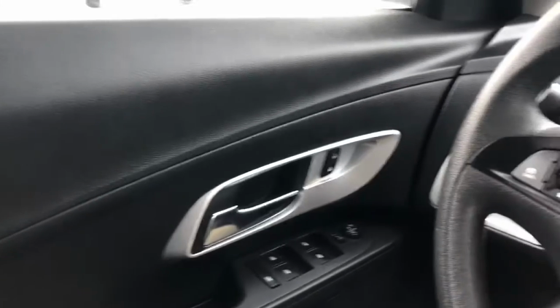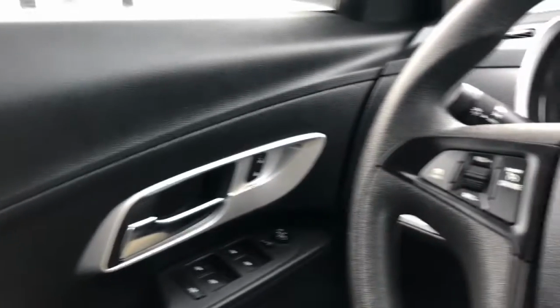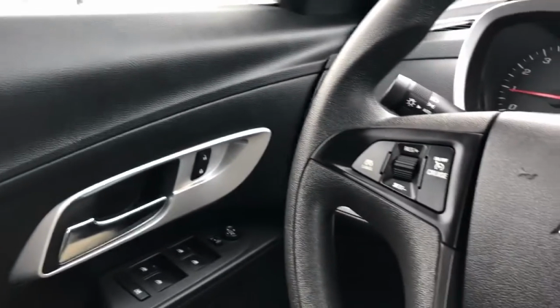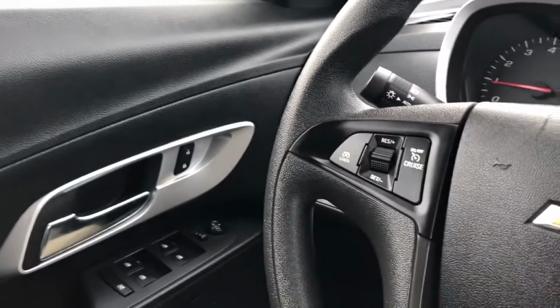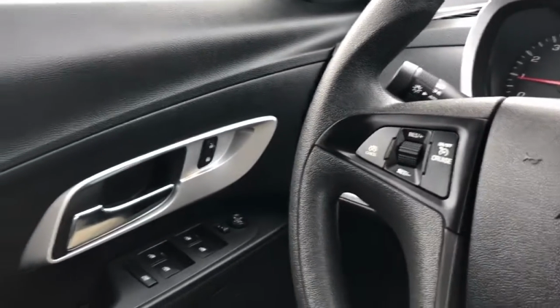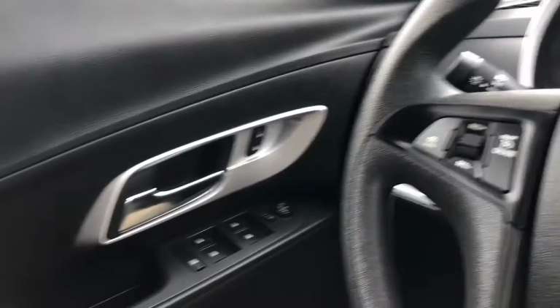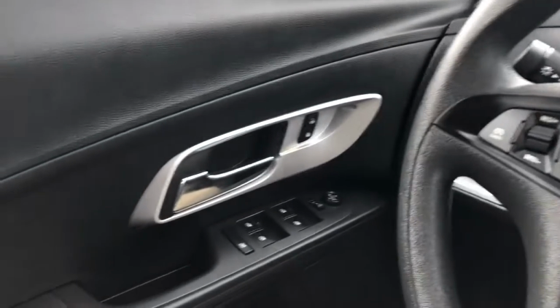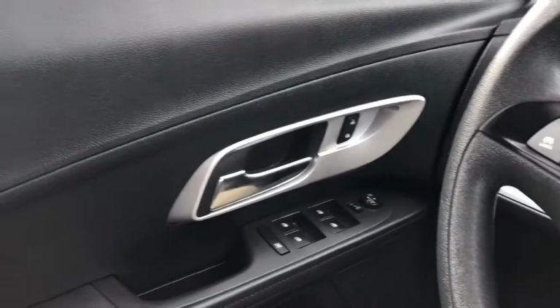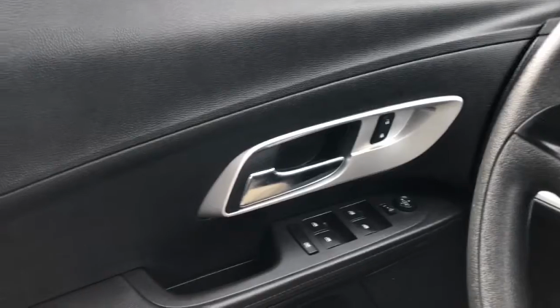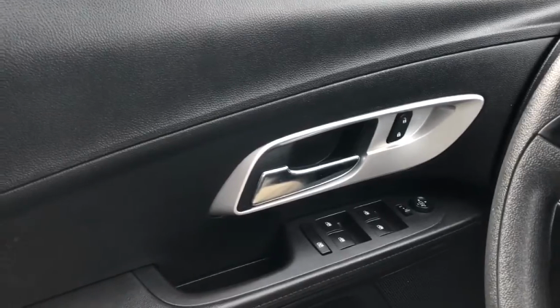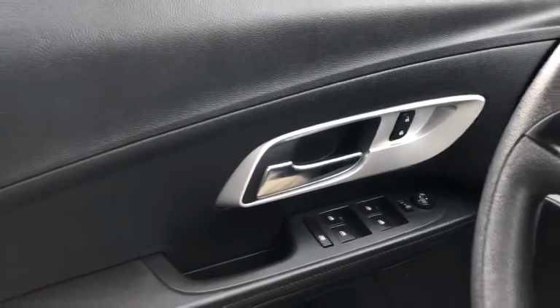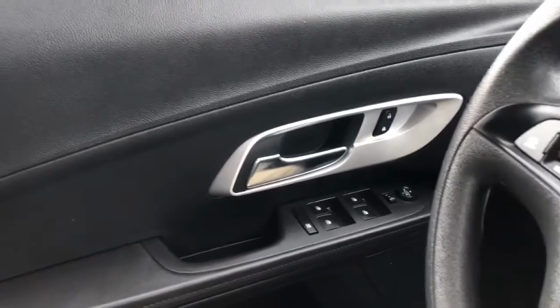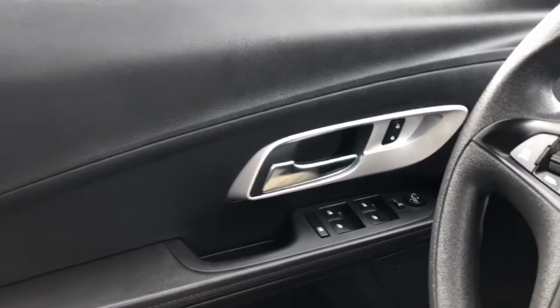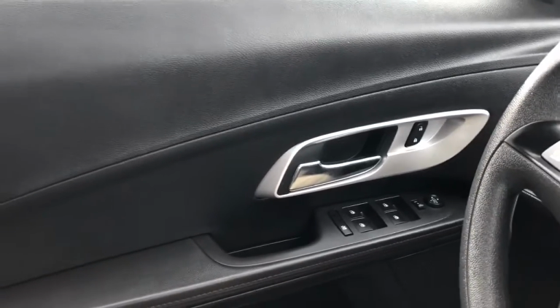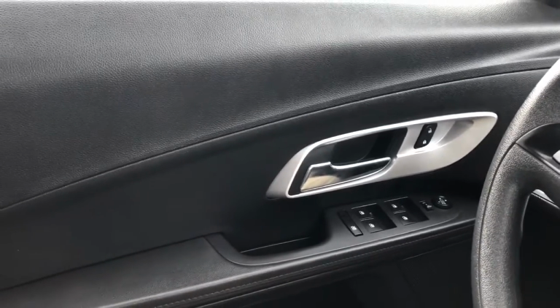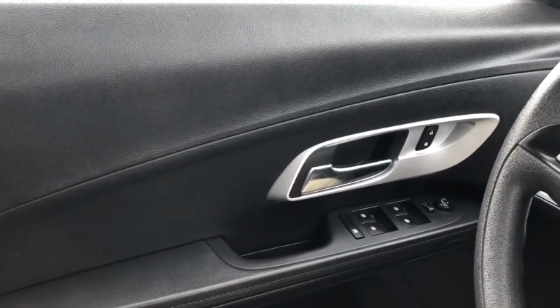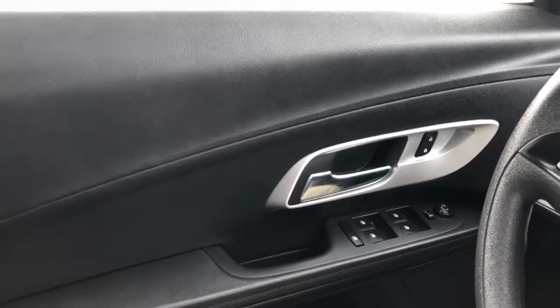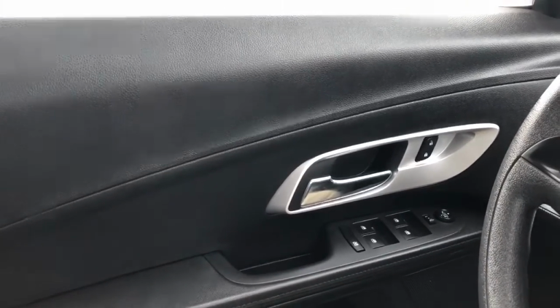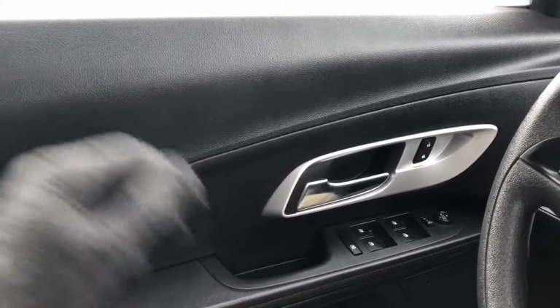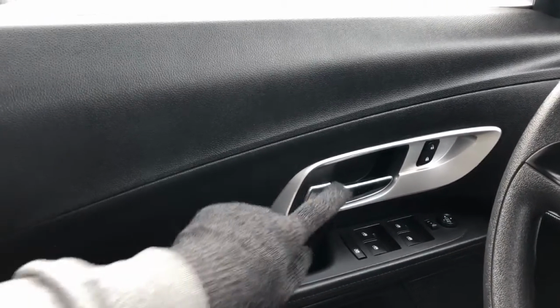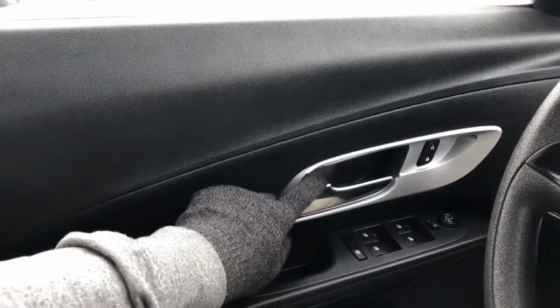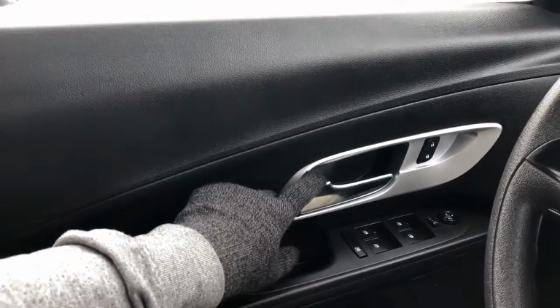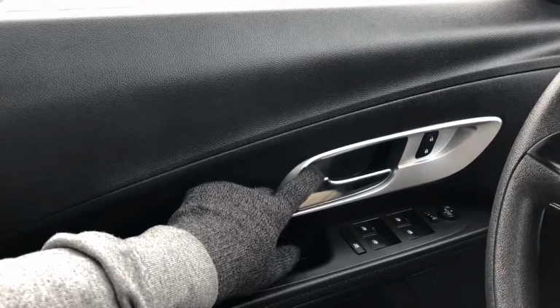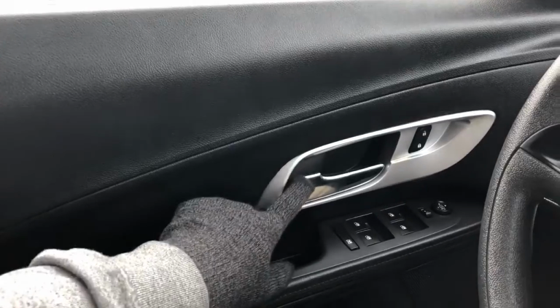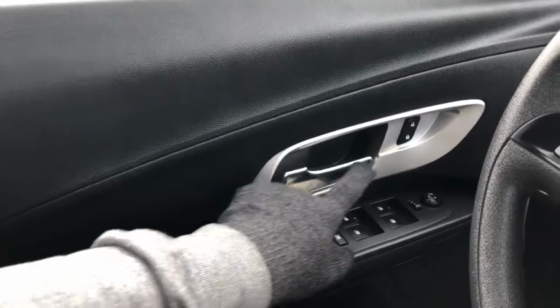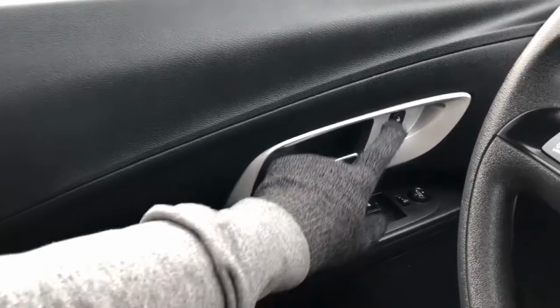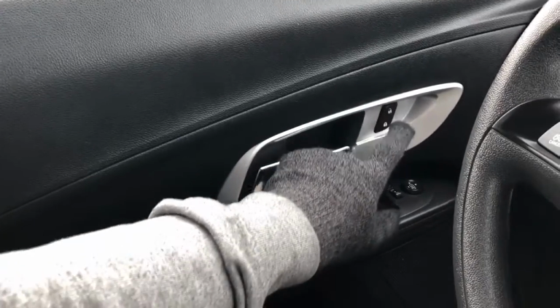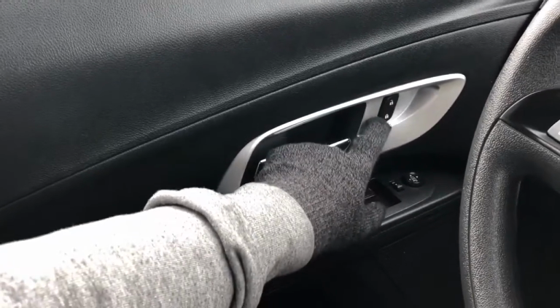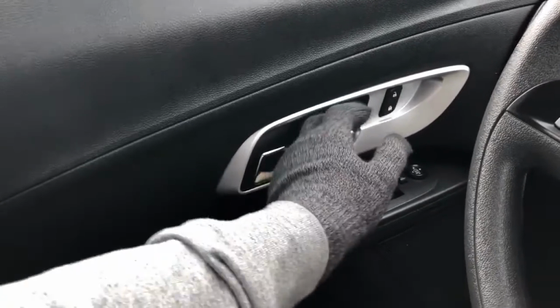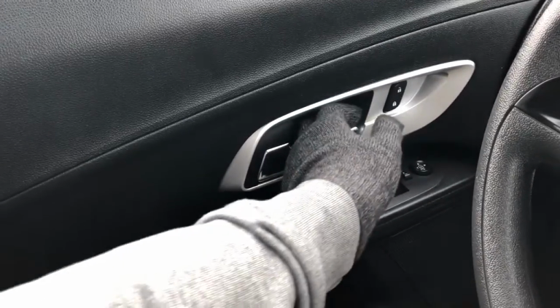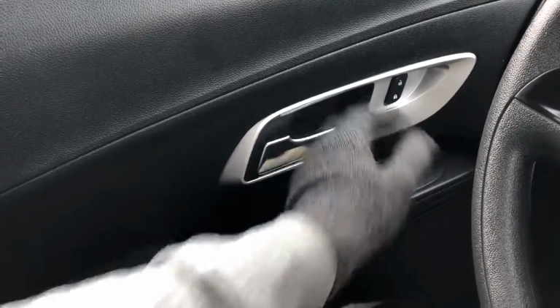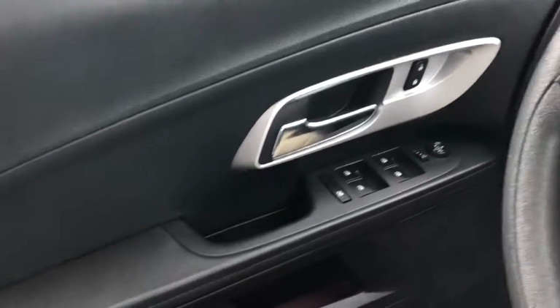We'll go ahead and take a look now at the interior of the 2016 Equinox. On our driver's side door card, we have our chrome door handle, and lock and unlock buttons just within a thumb's reach.